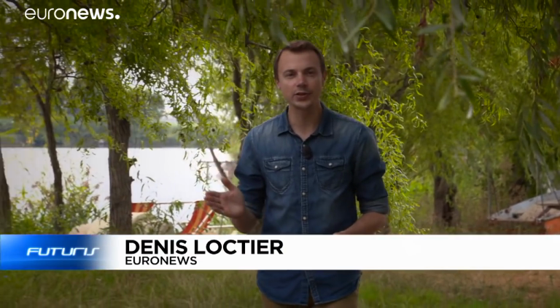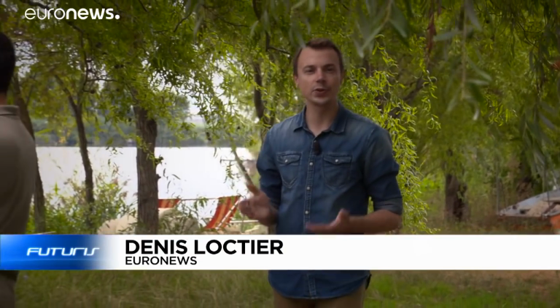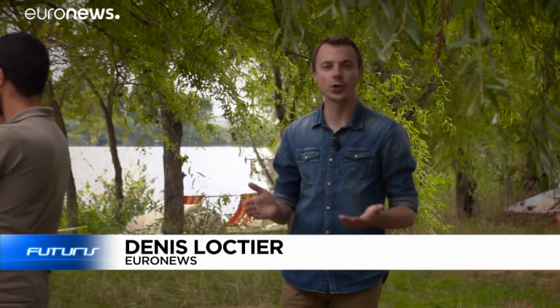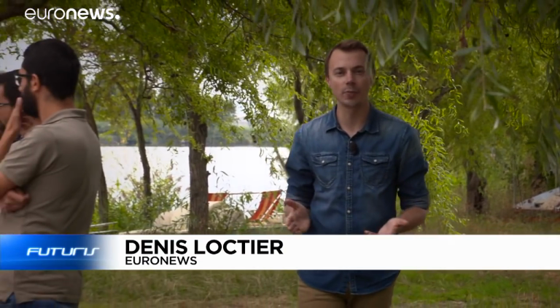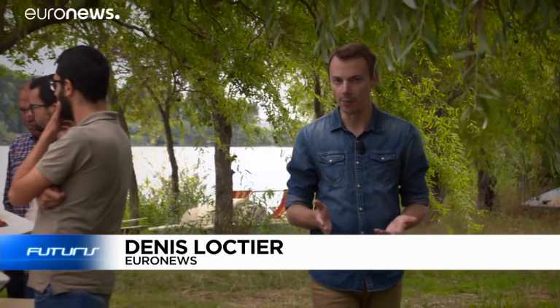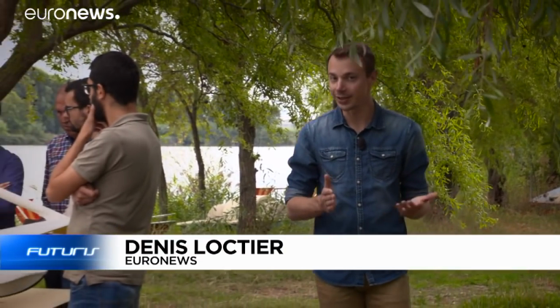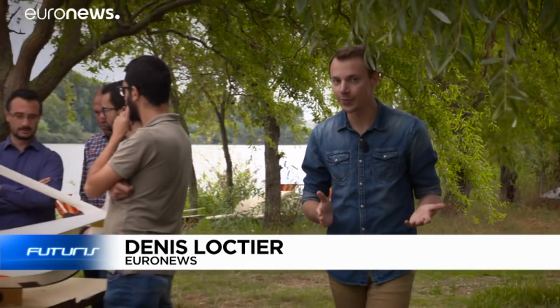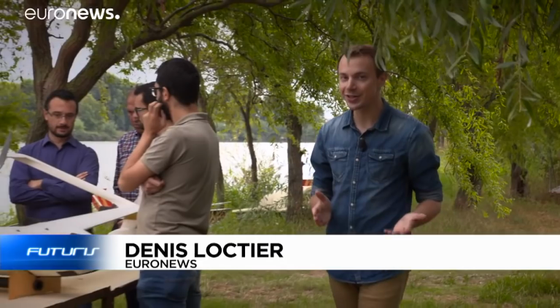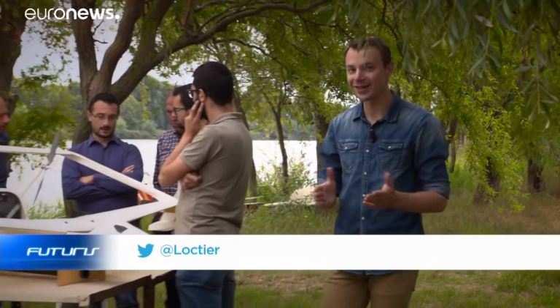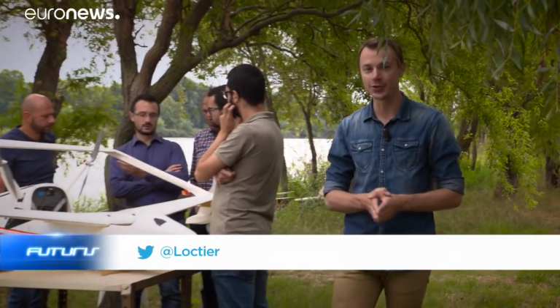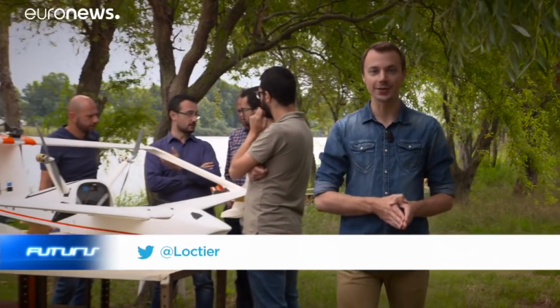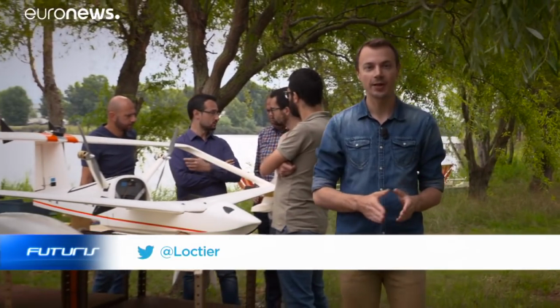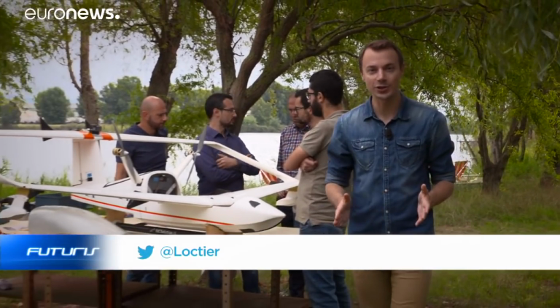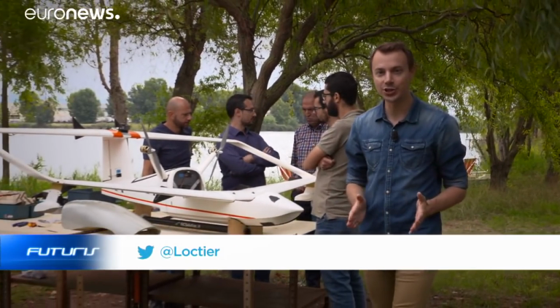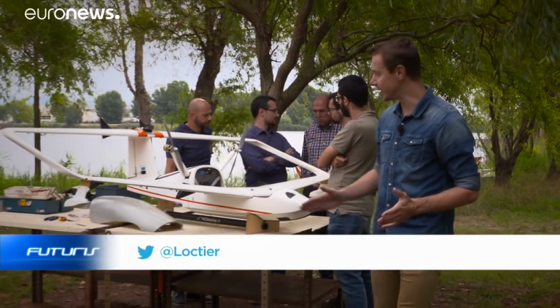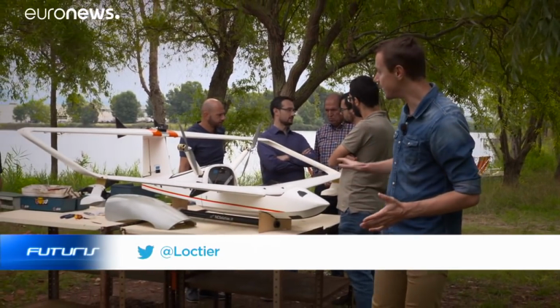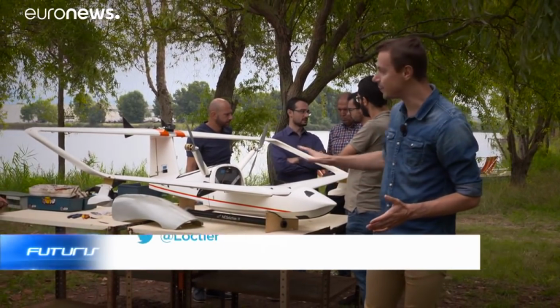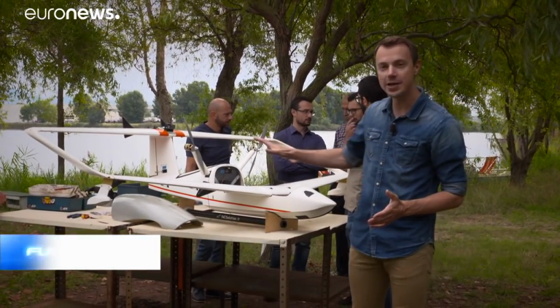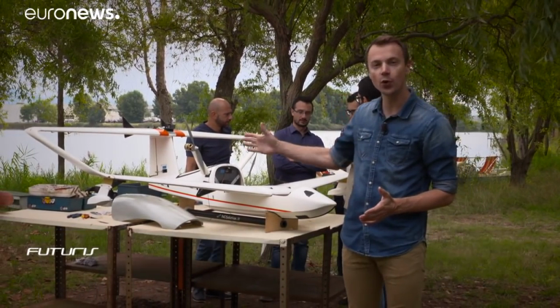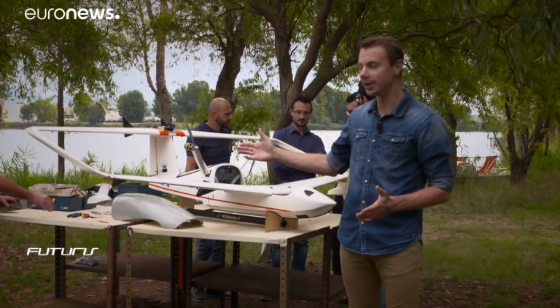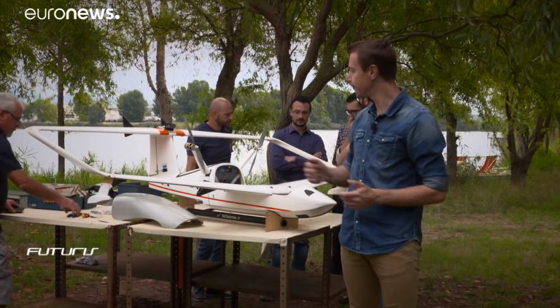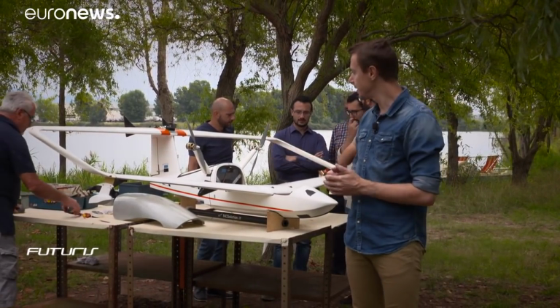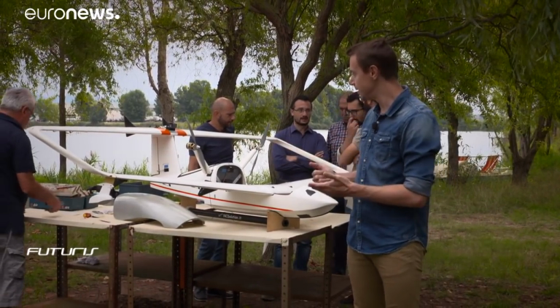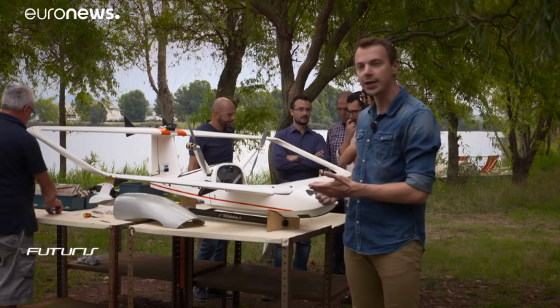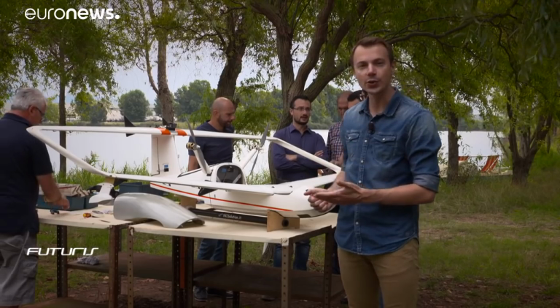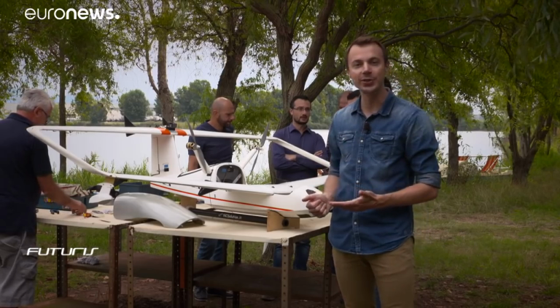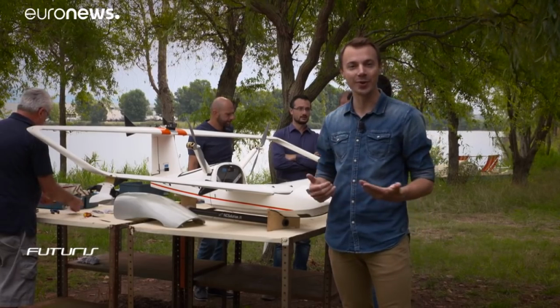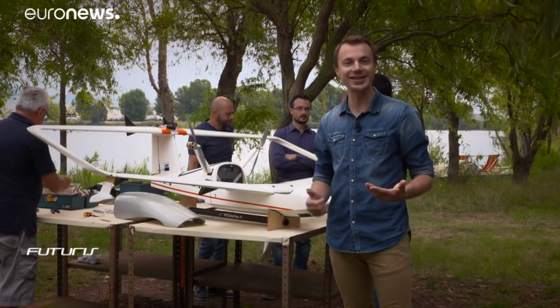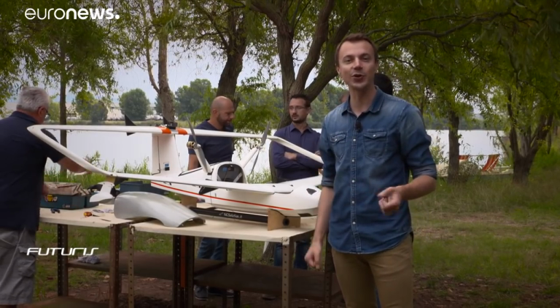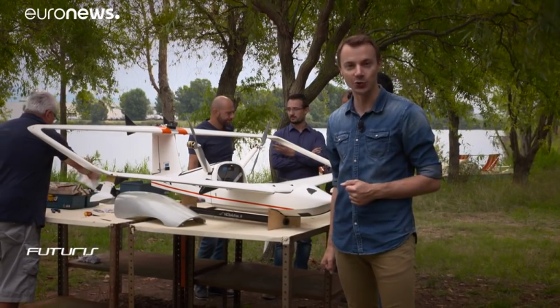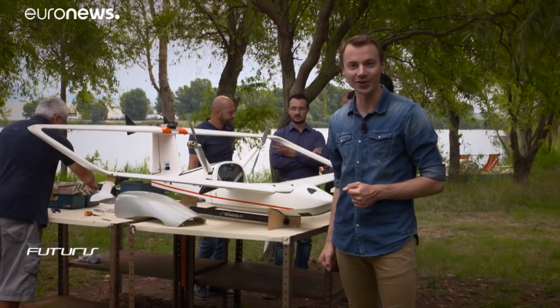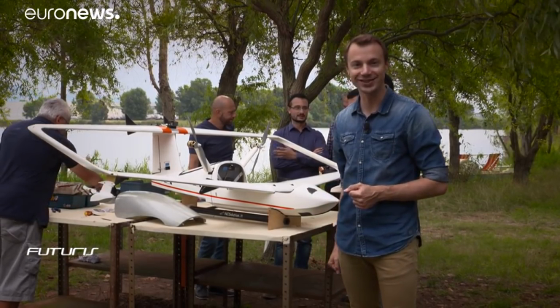Aviation is facing a range of challenges, from economical to environmental. Can we tackle them by reshaping an aircraft's wings? Here in Italy, engineers are testing a model of an aircraft of the future.